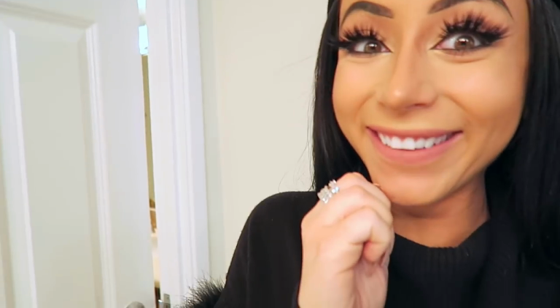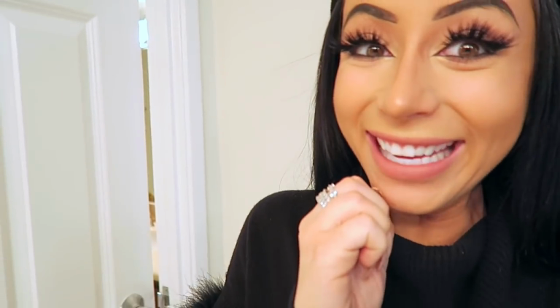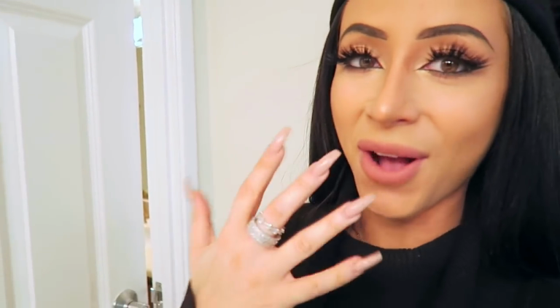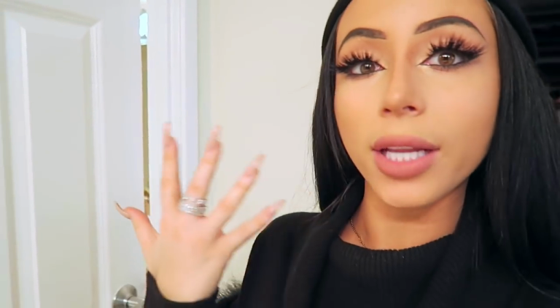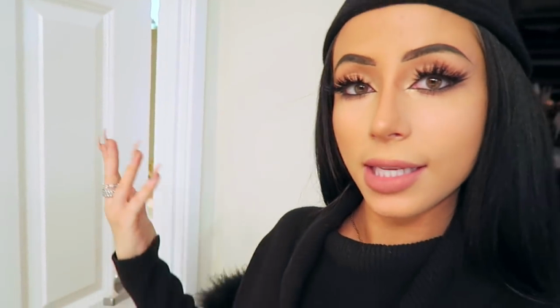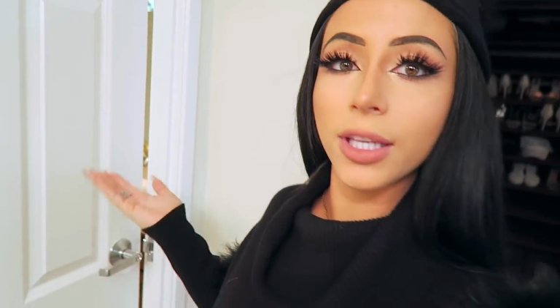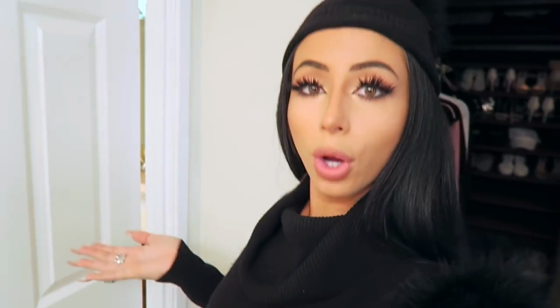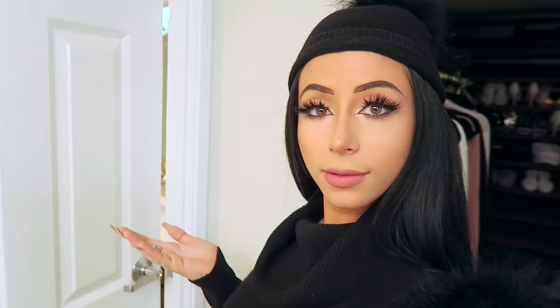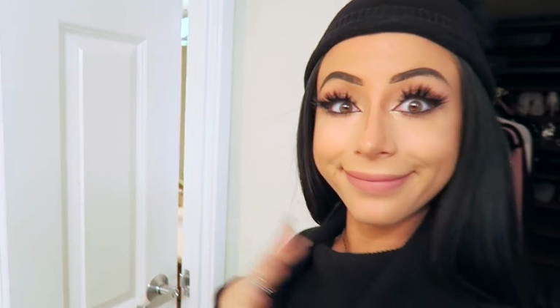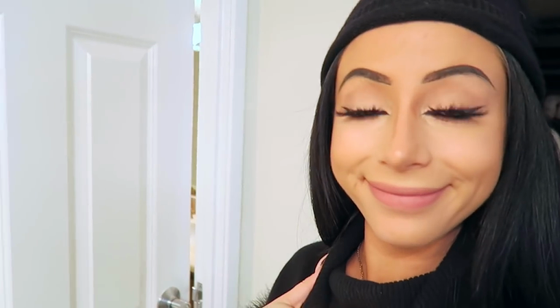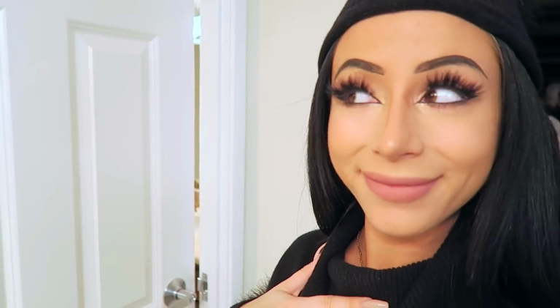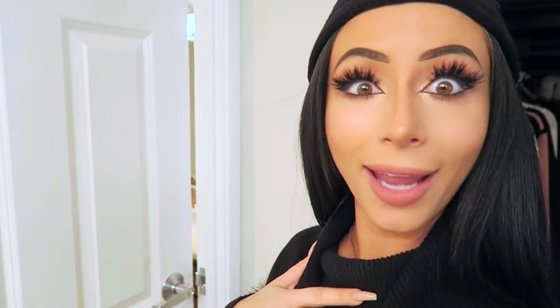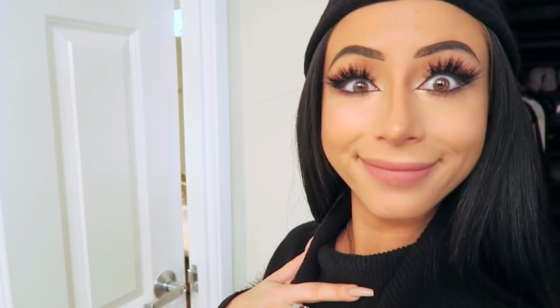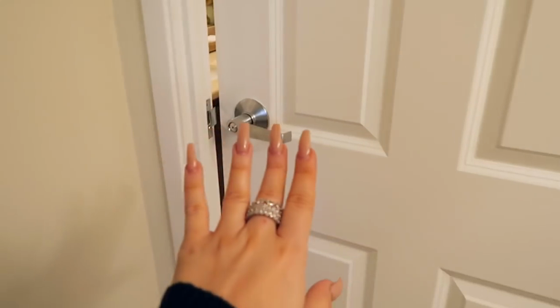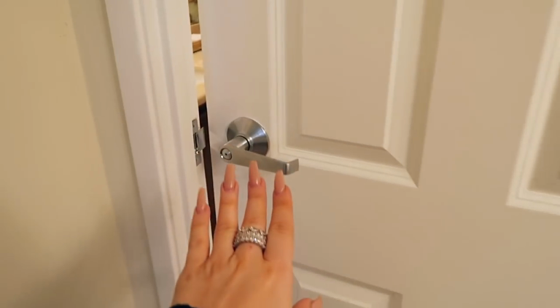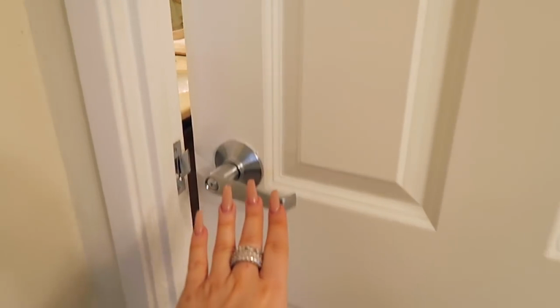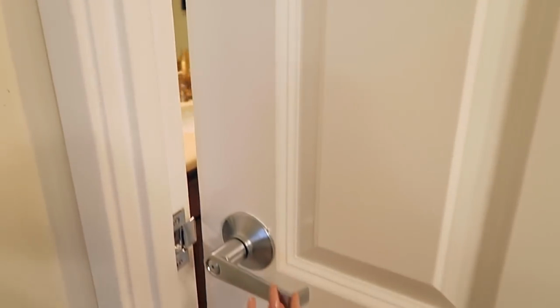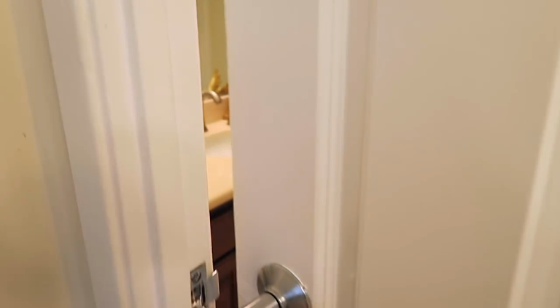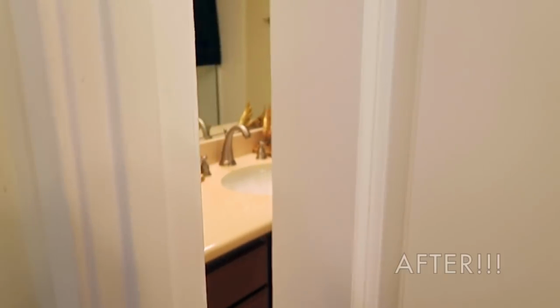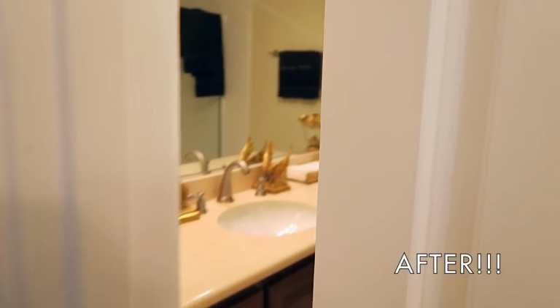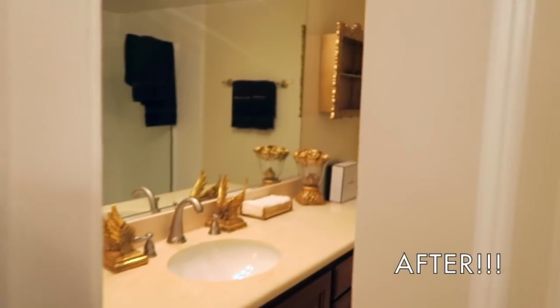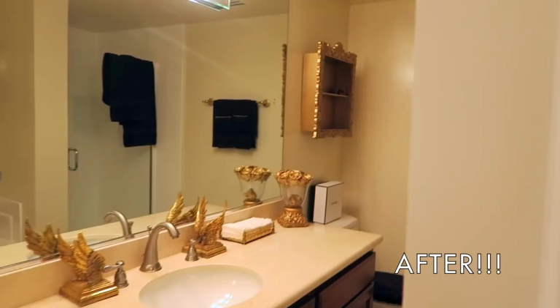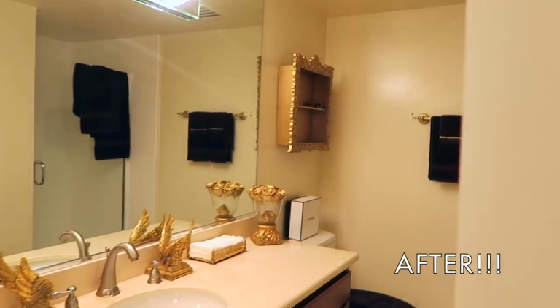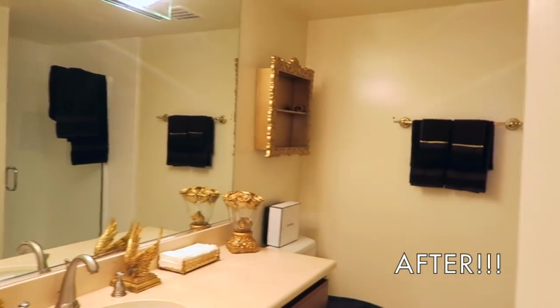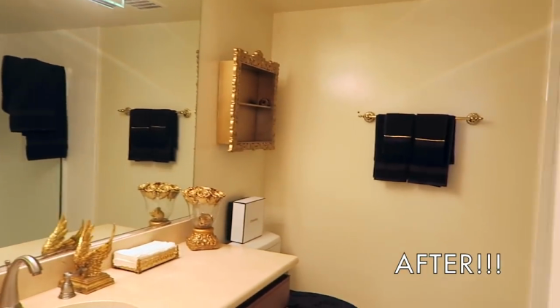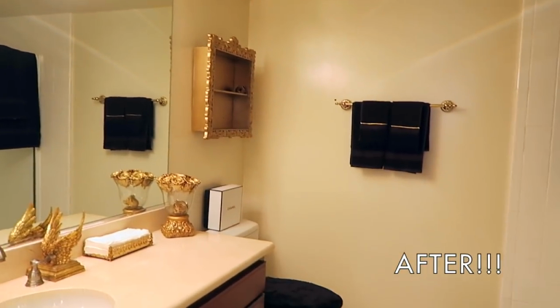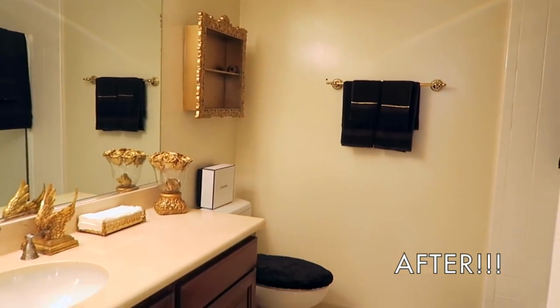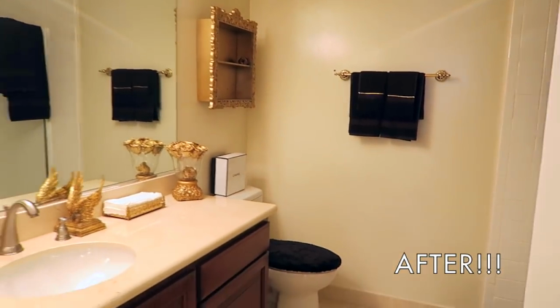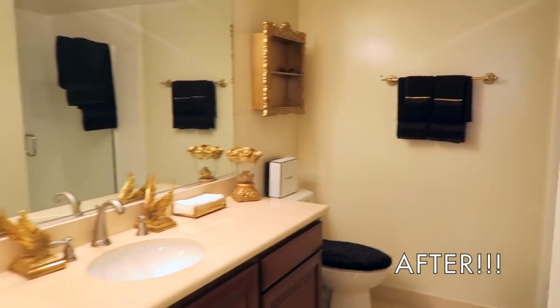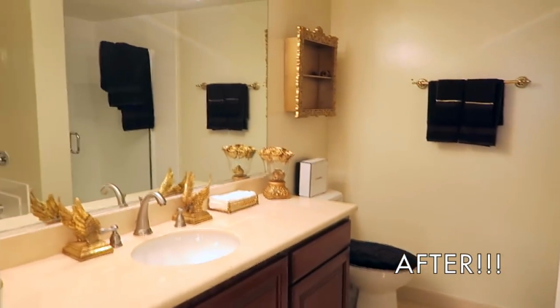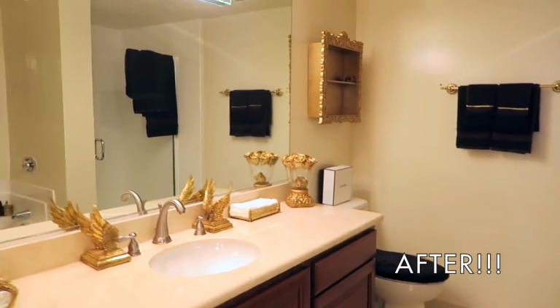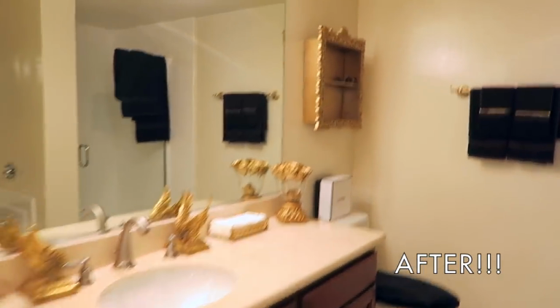All righty, are you guys ready to see the finished product? Great. Ta-da, ta-da, ta-da — here's my new and improved bathroom!